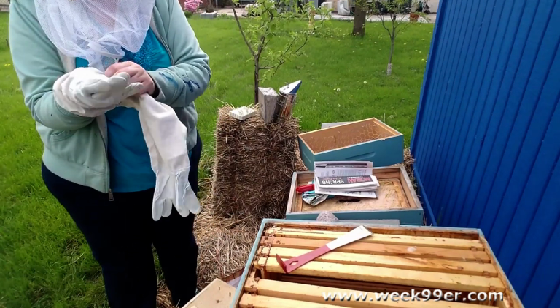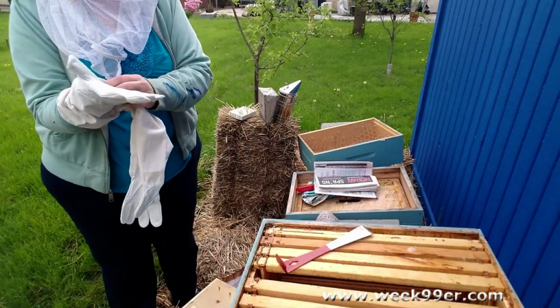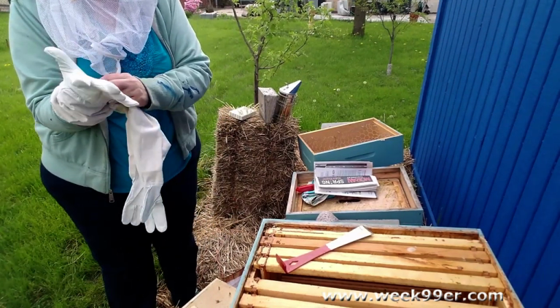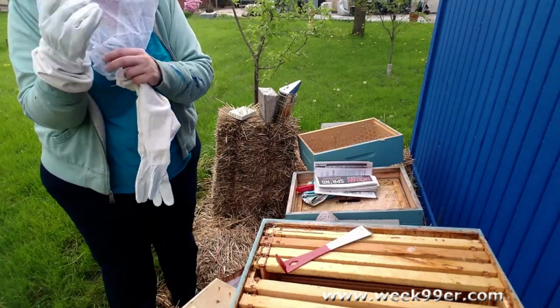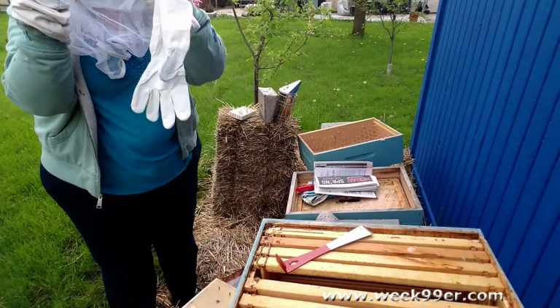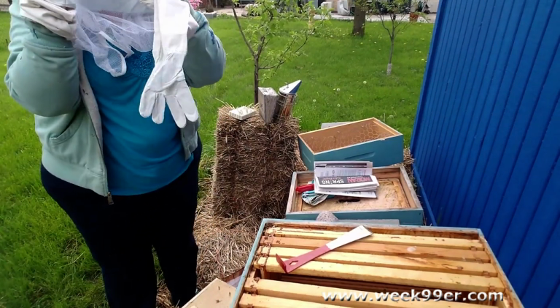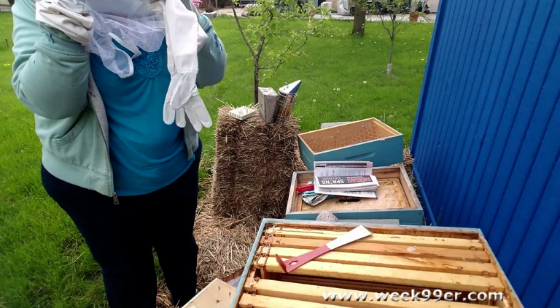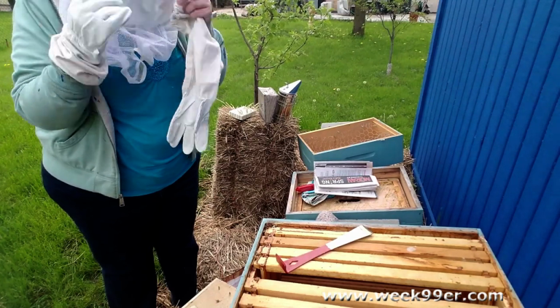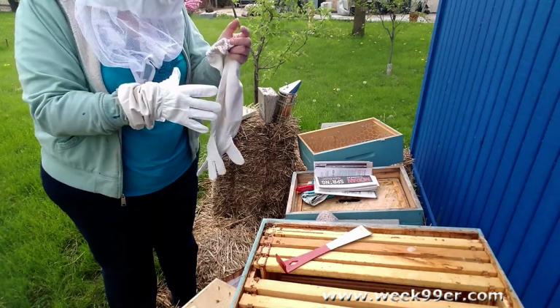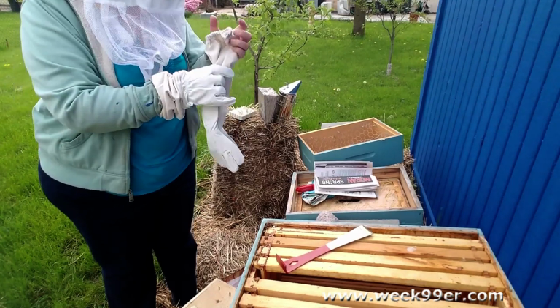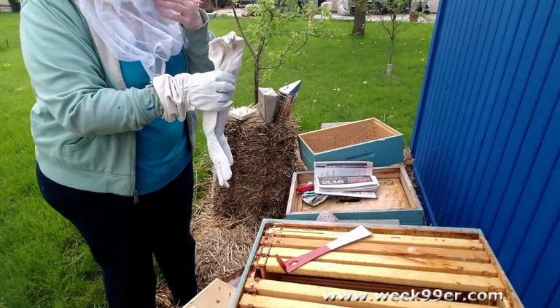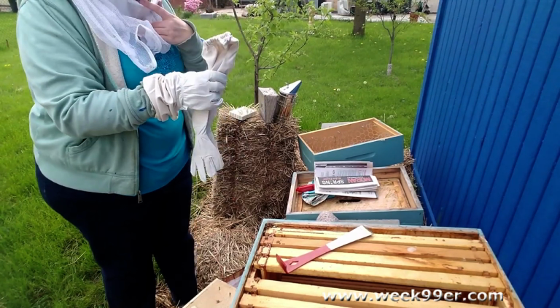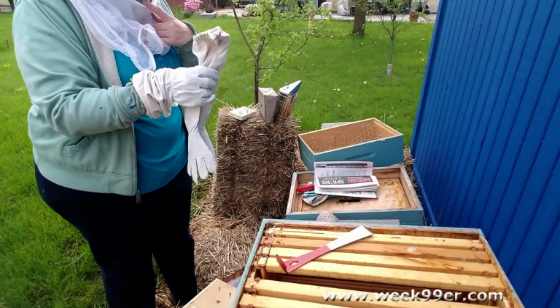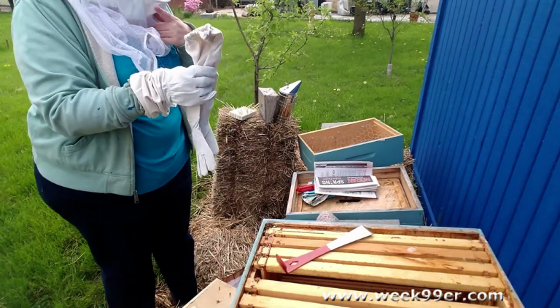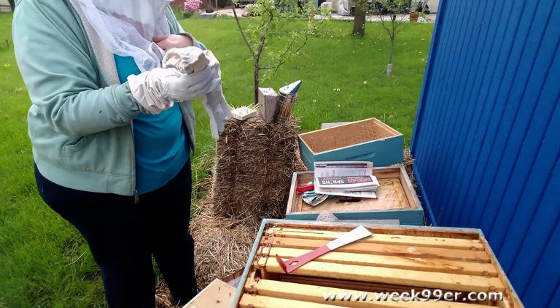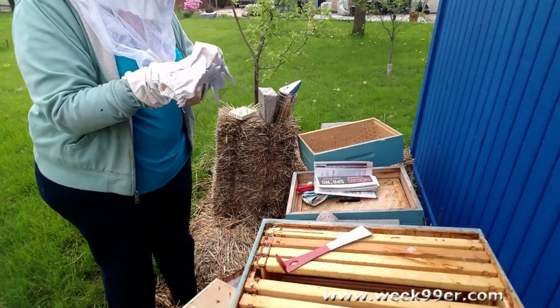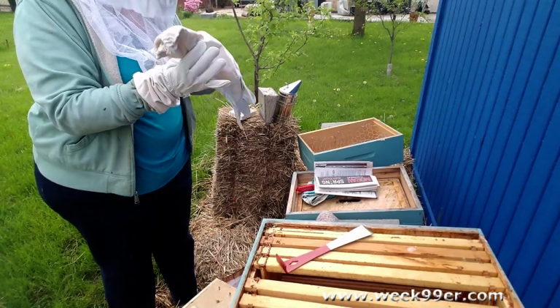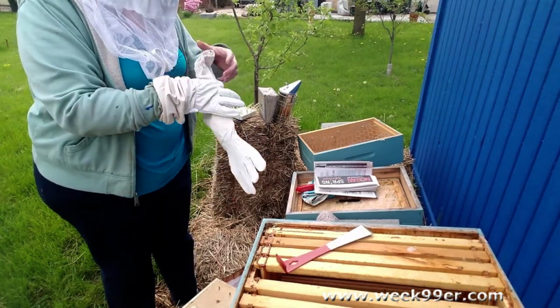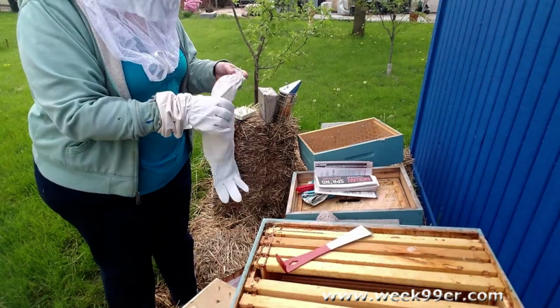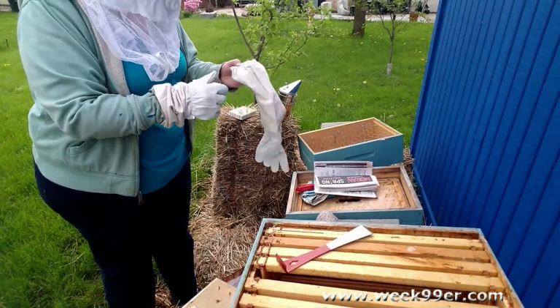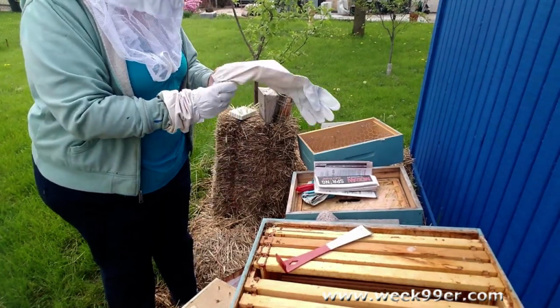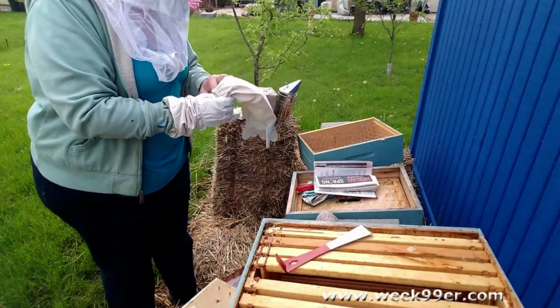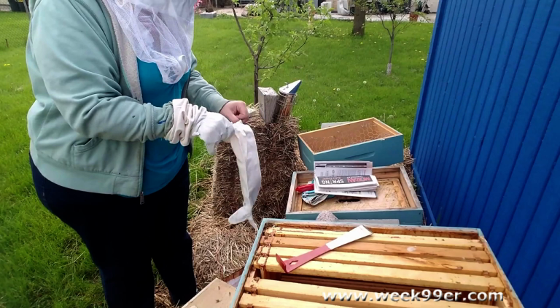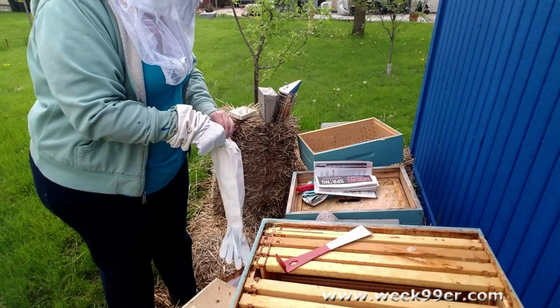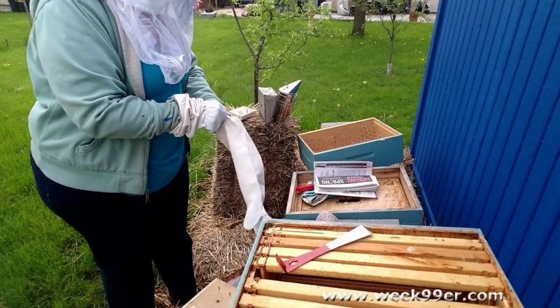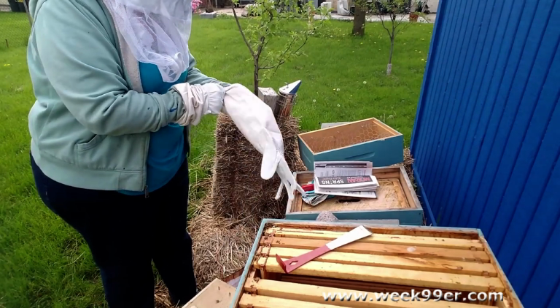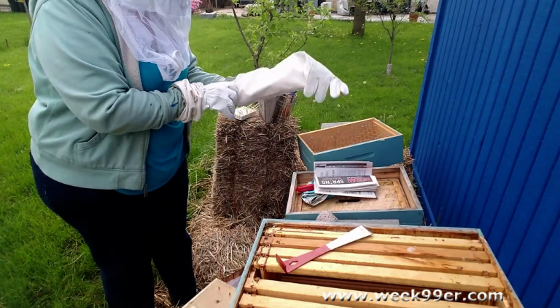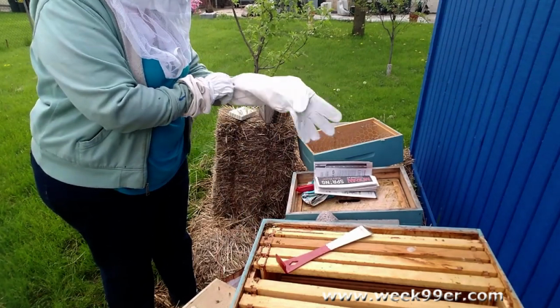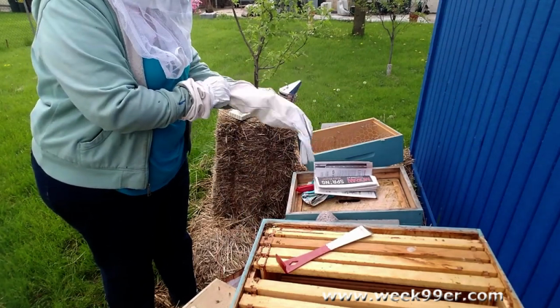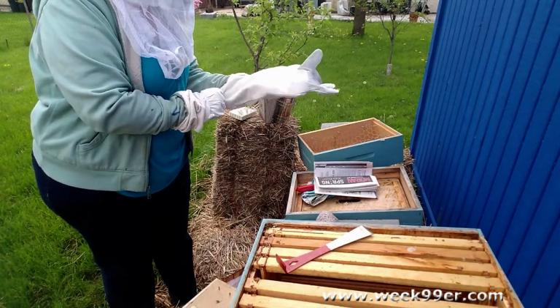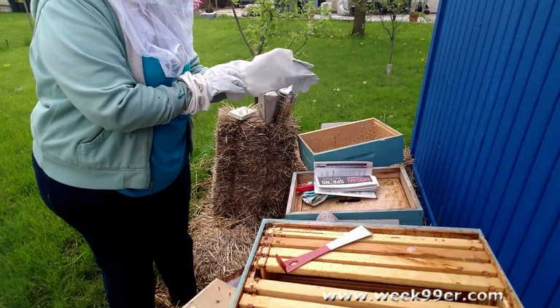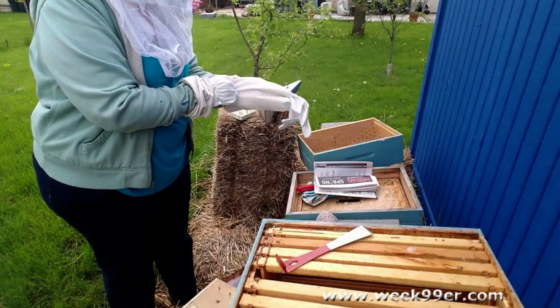Last year about seven bees stung me in the same hand, so it was not very pleasant, but it happens.